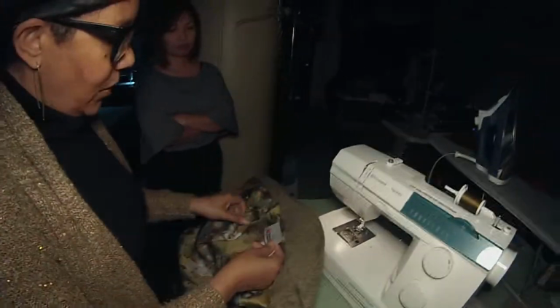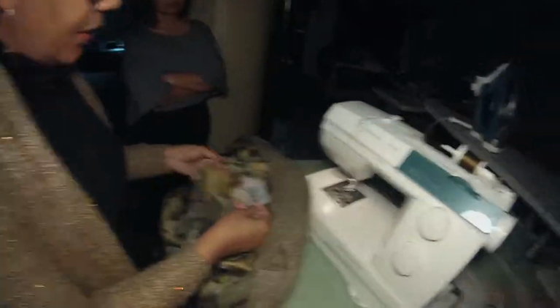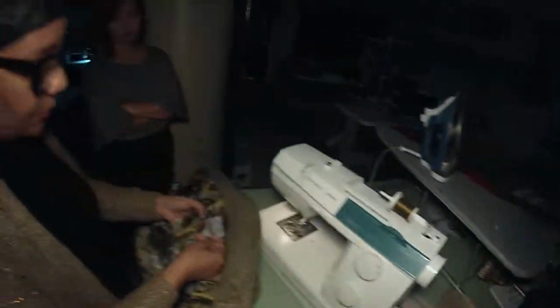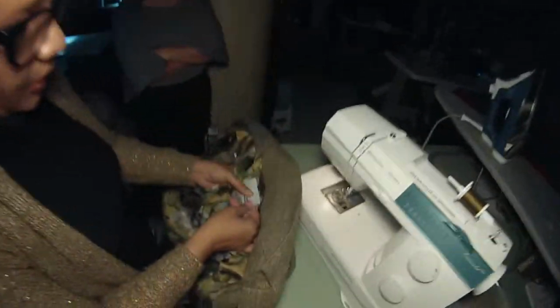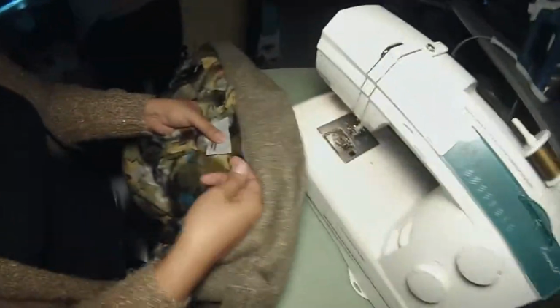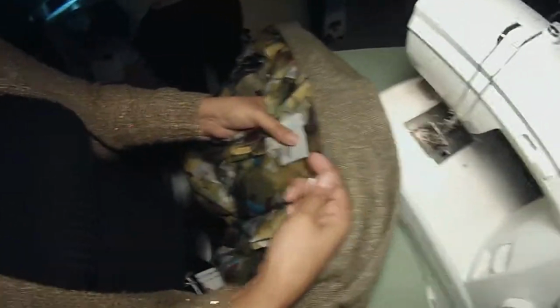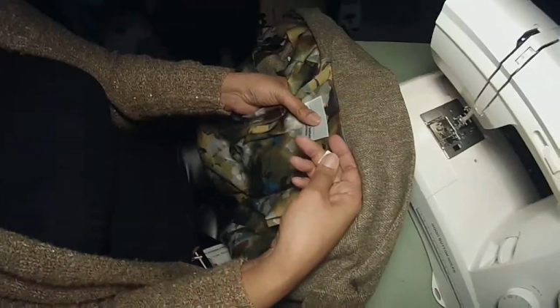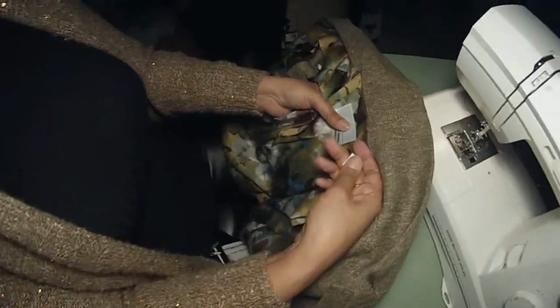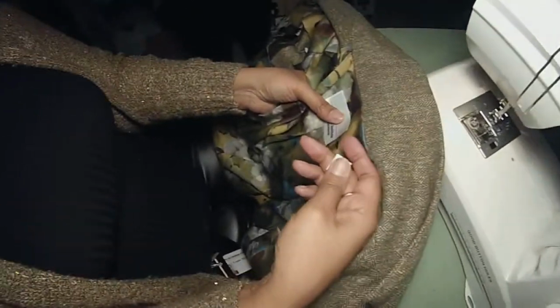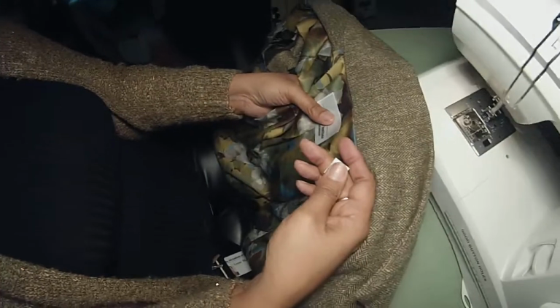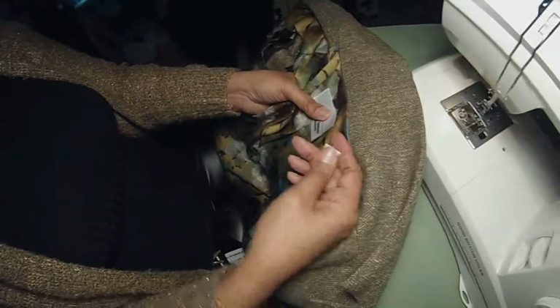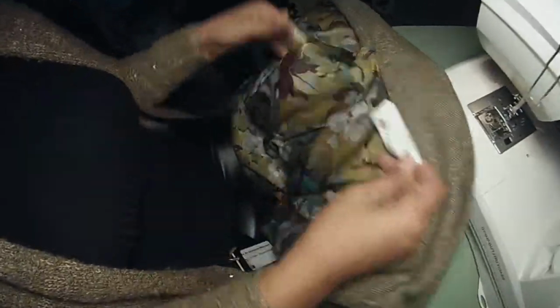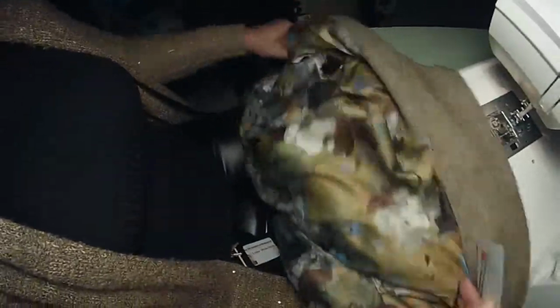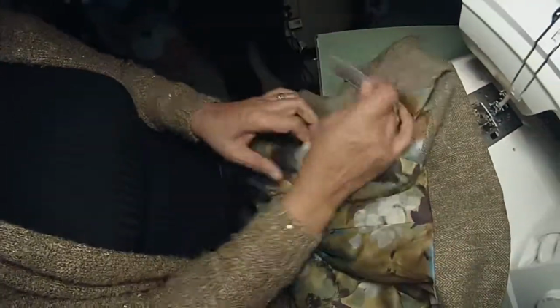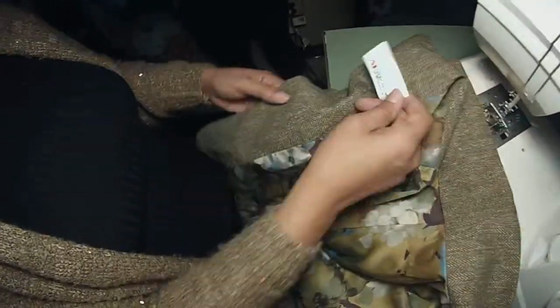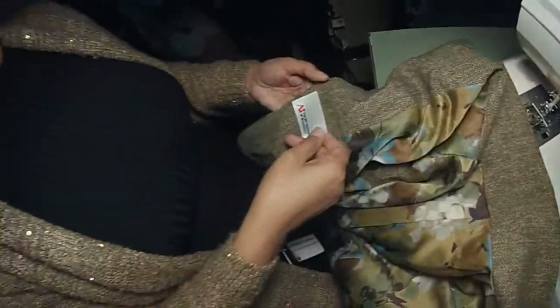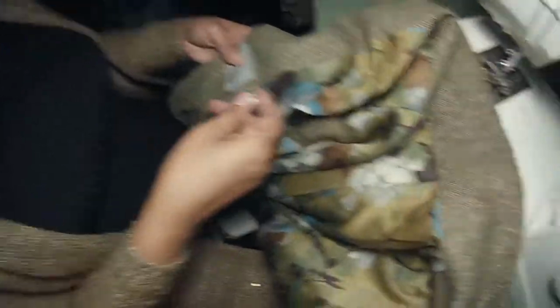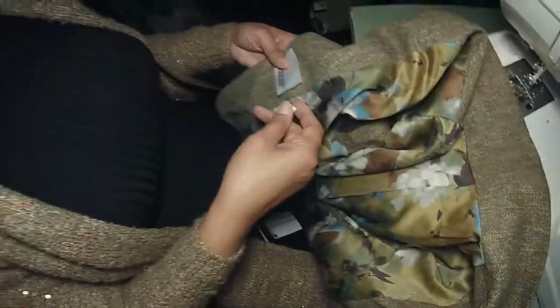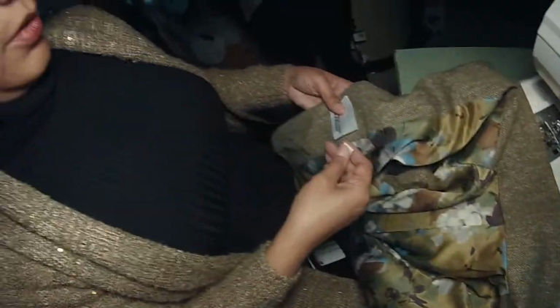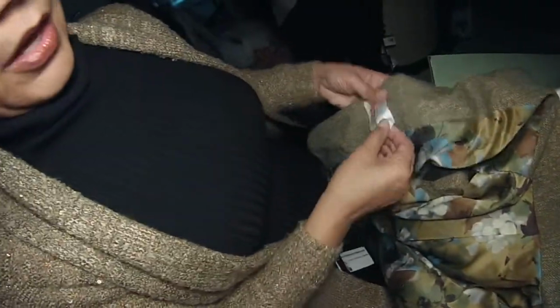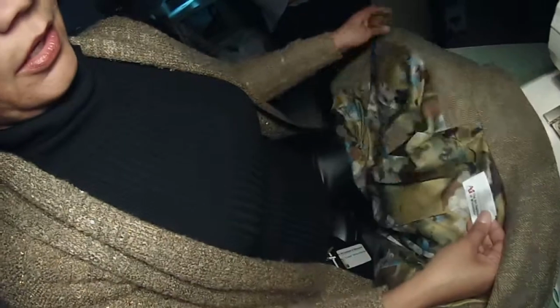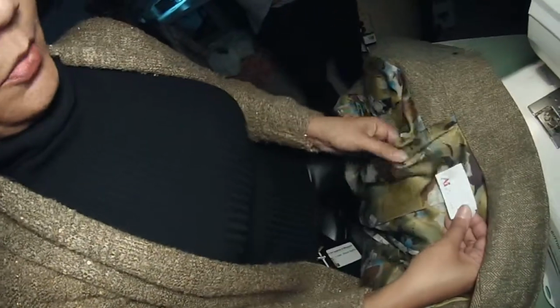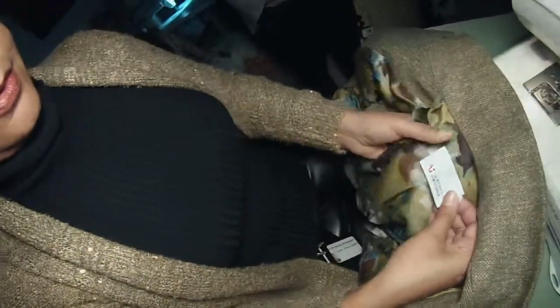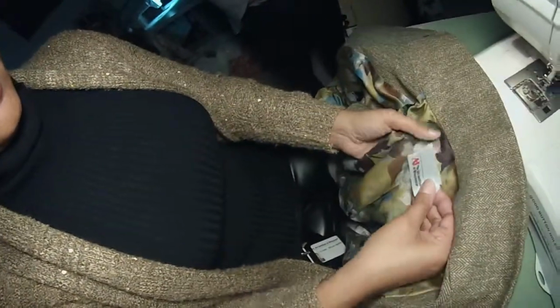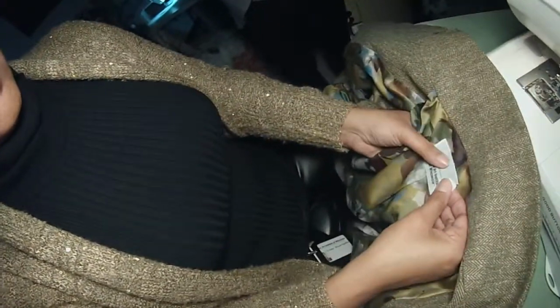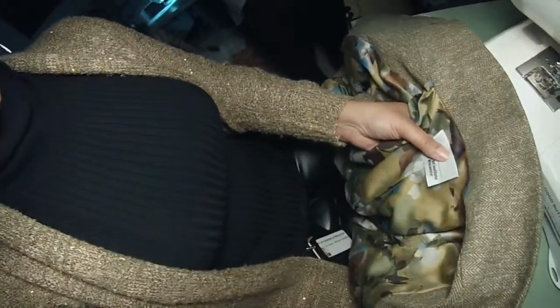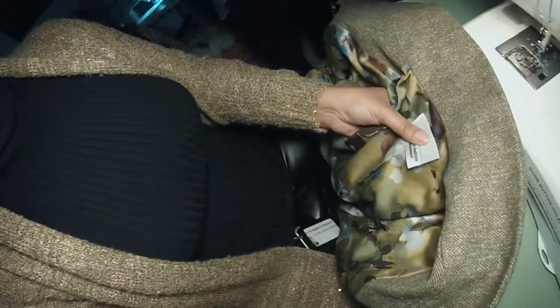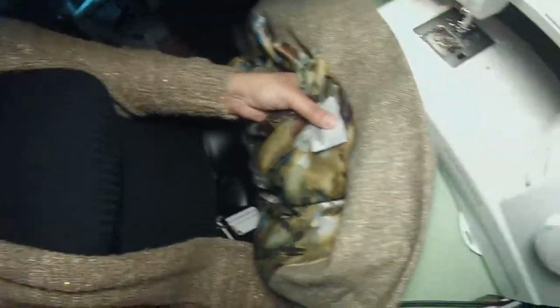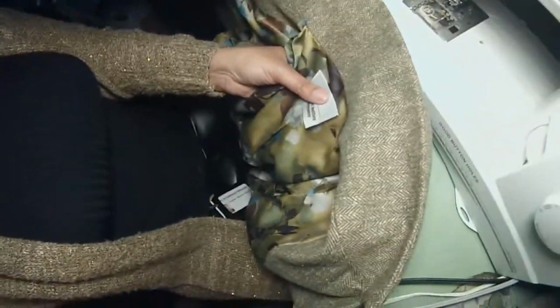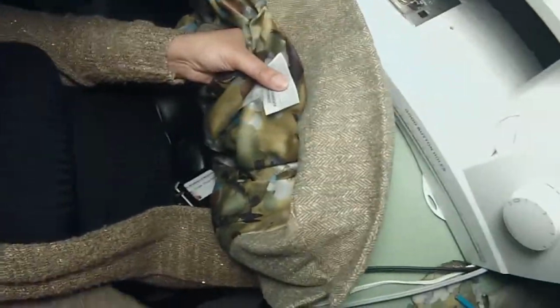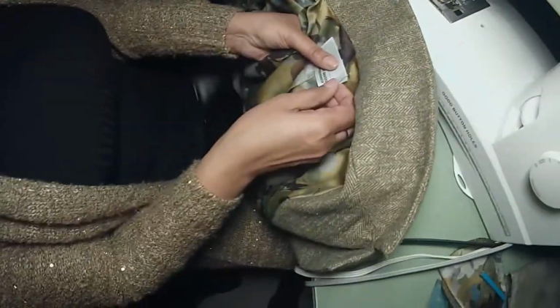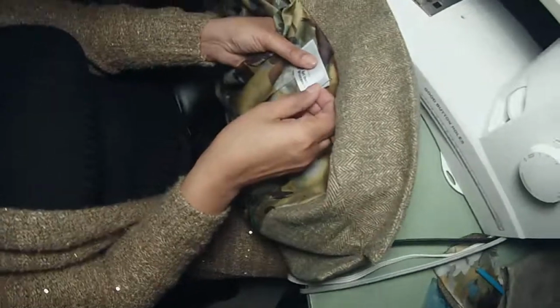One thought is to put it right here, which is typically where women's labels would be. Another thought would be to put it on the facing here. I think I like it here better. It's feminine here.